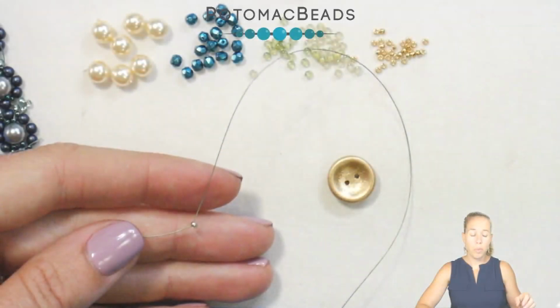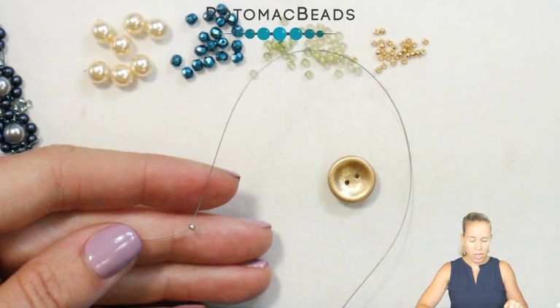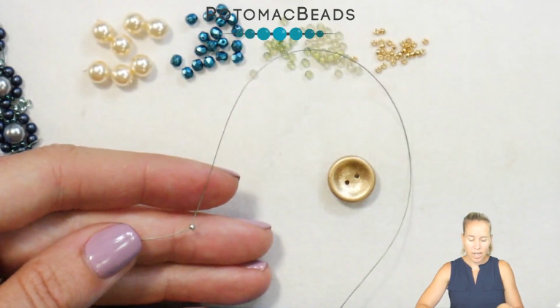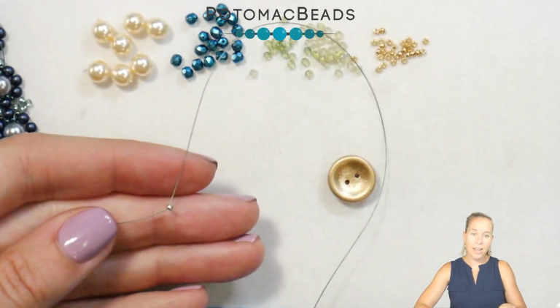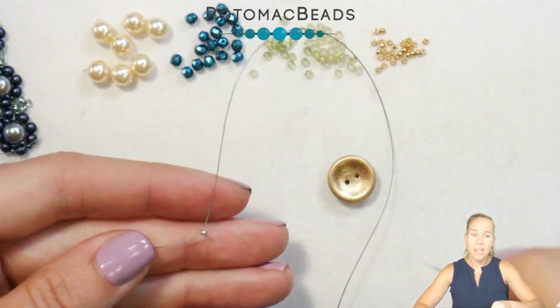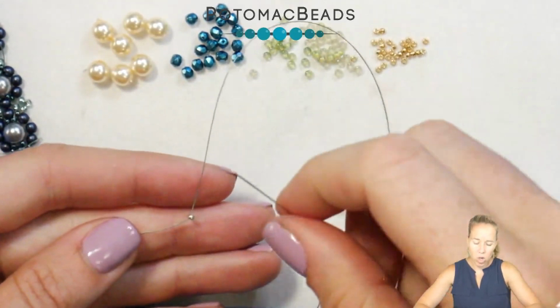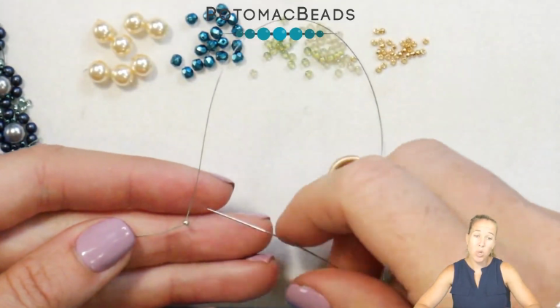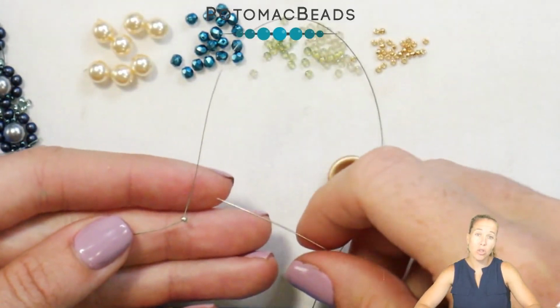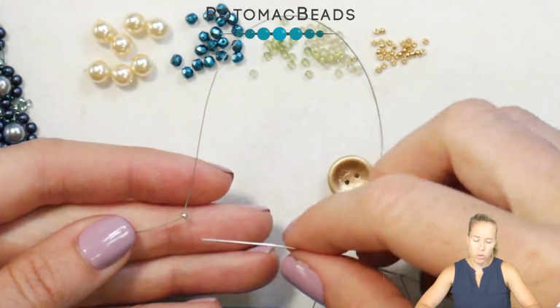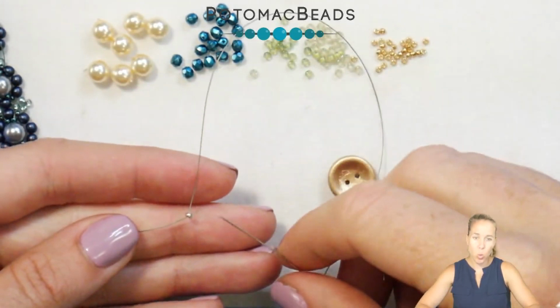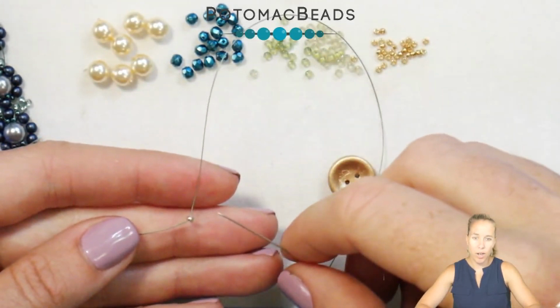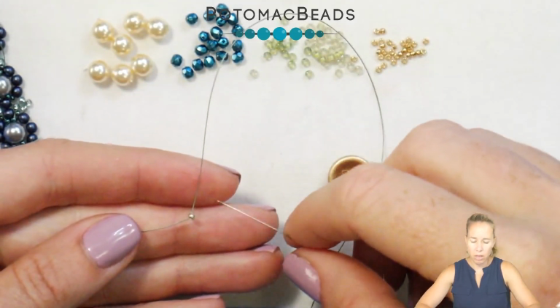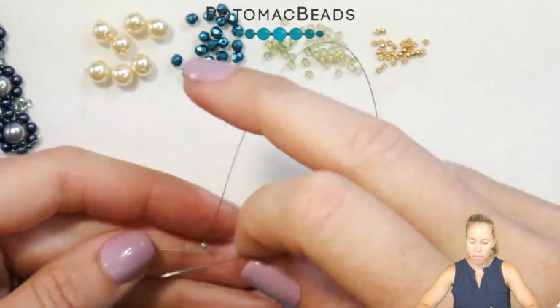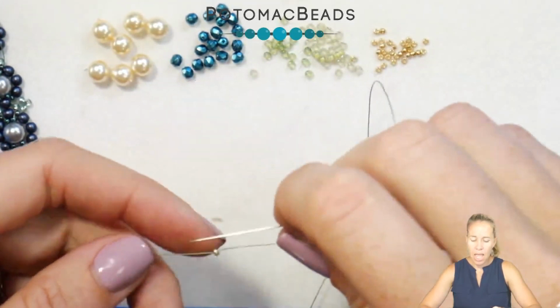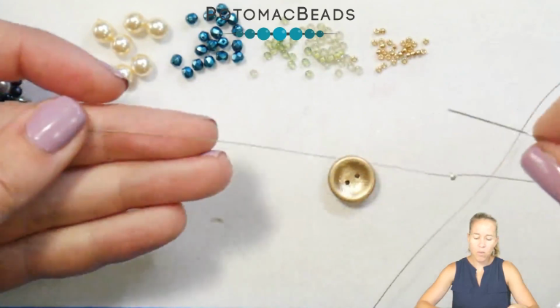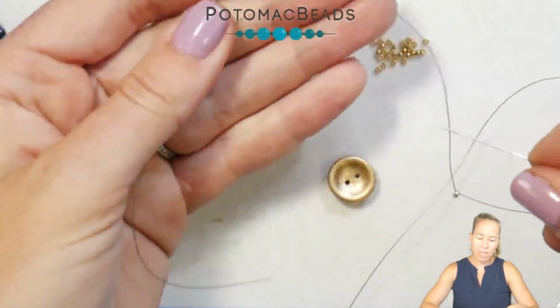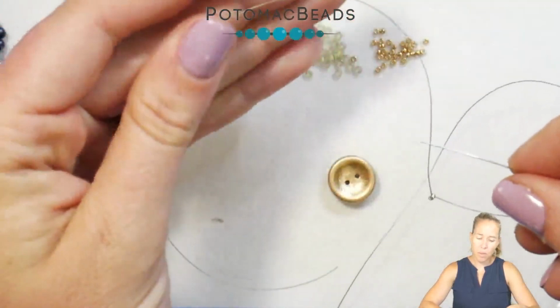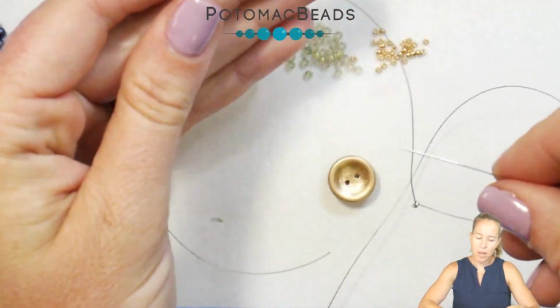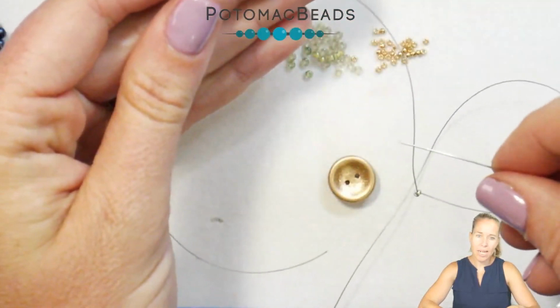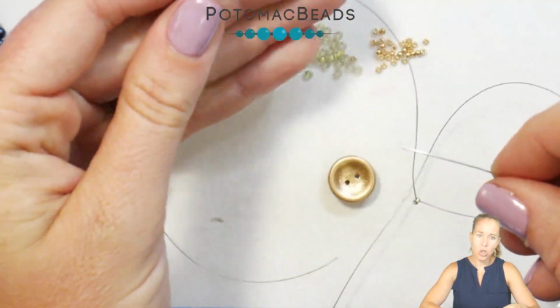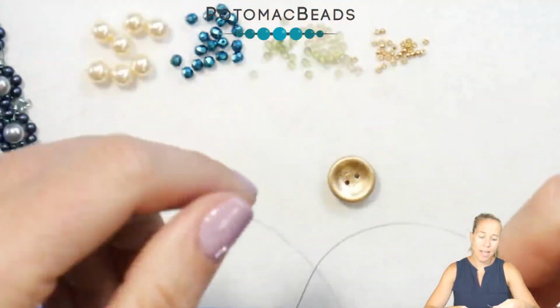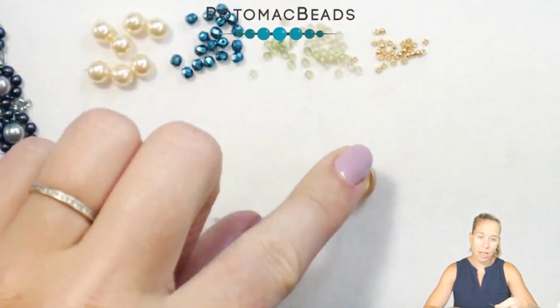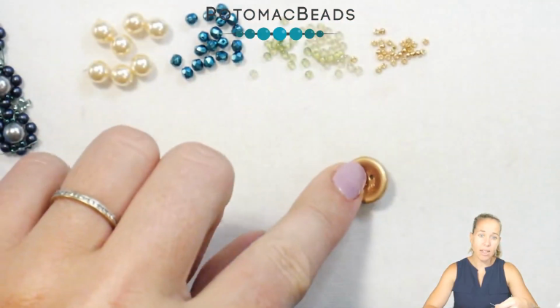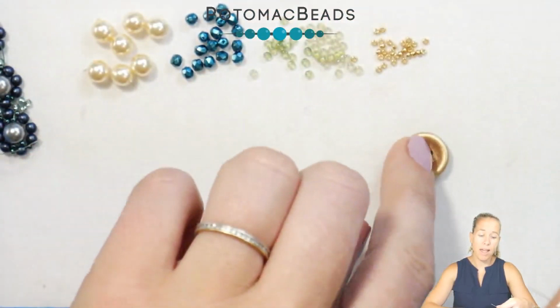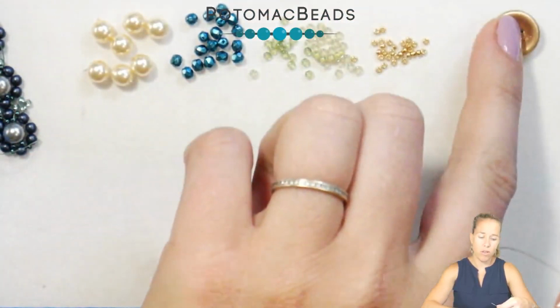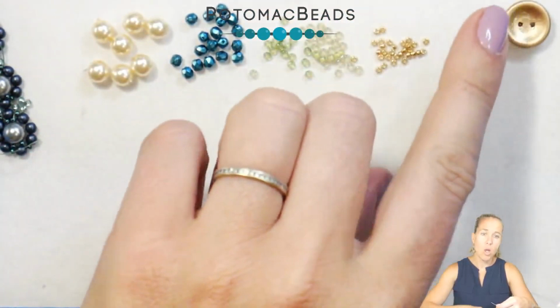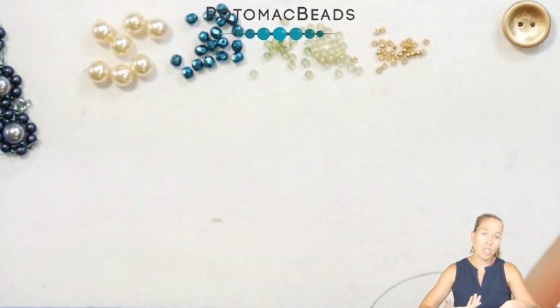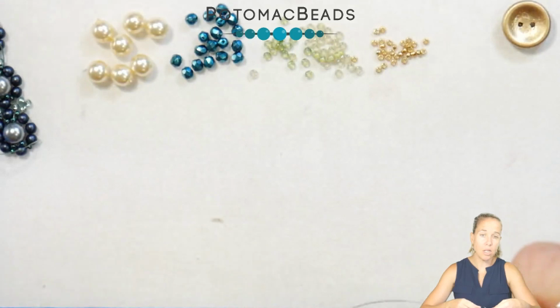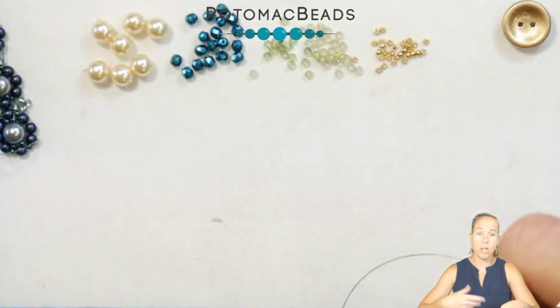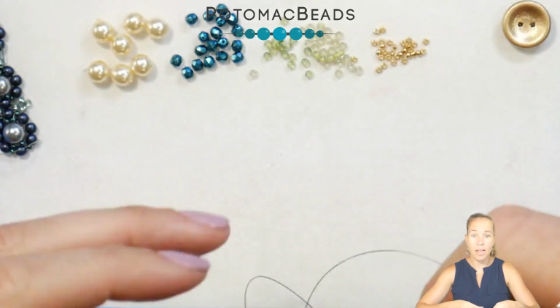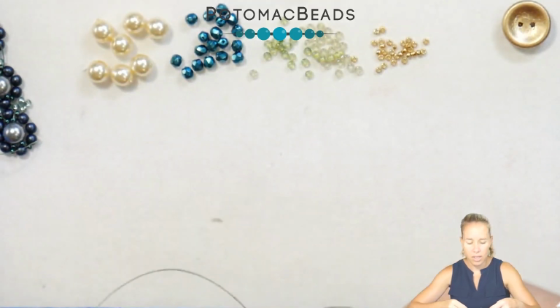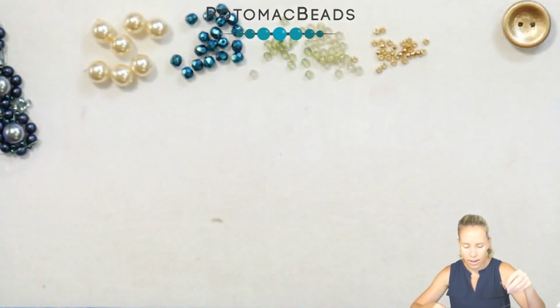To begin the project I have a stop bead on some .006 wildfire beading thread and I'm leaving myself about 8 inches to go back and add the clasp after the fact. When I get to the end of the bracelet I'll go back and add each side.